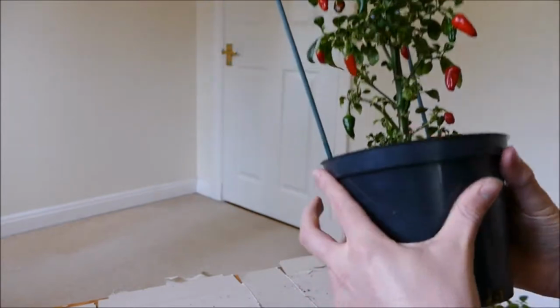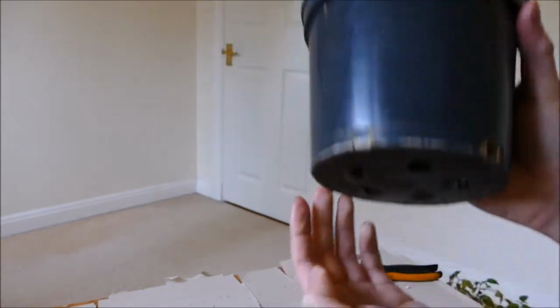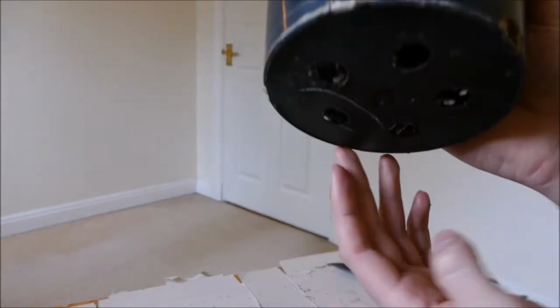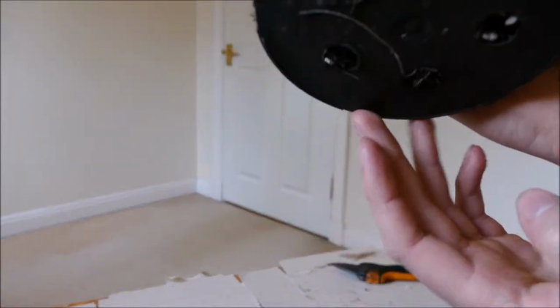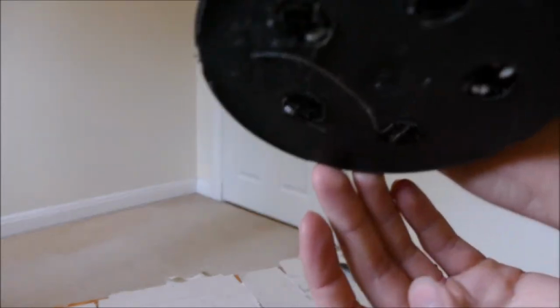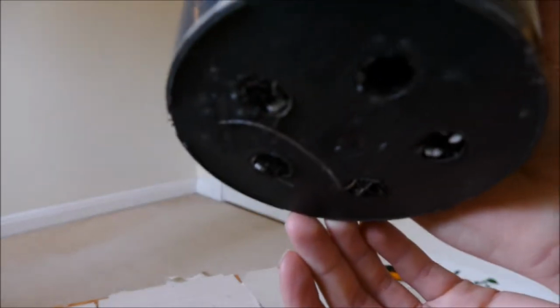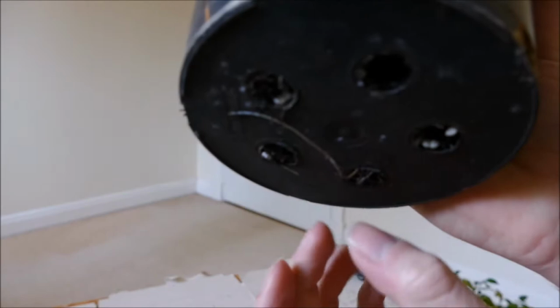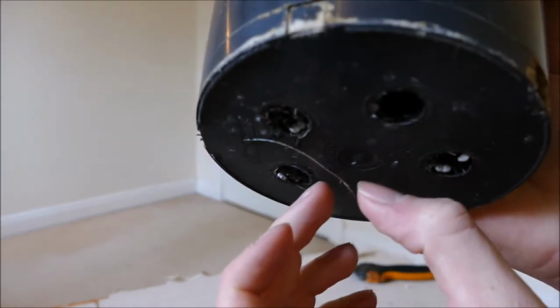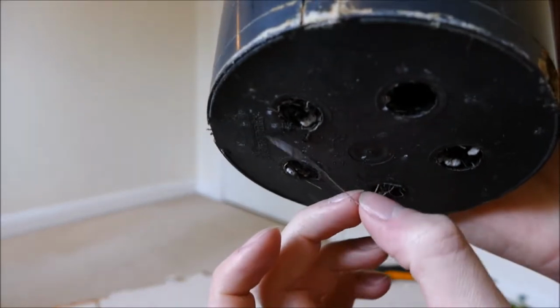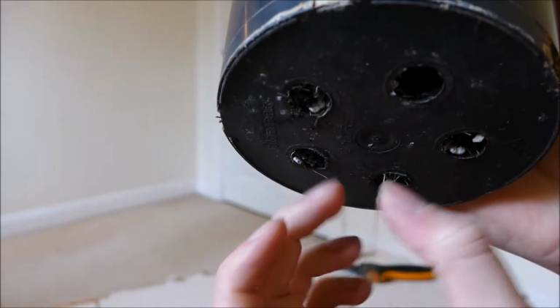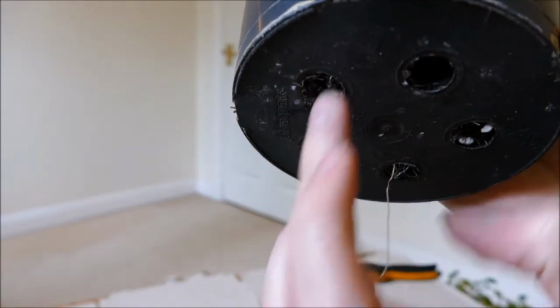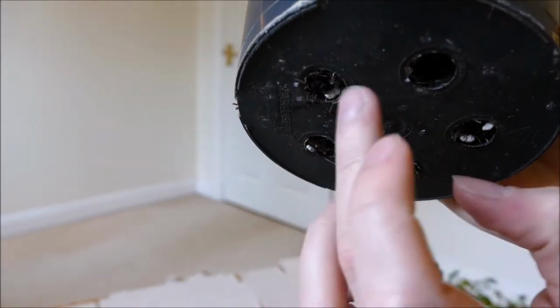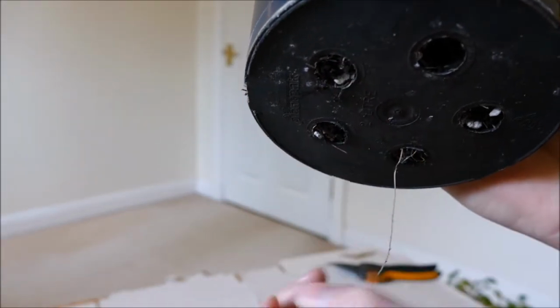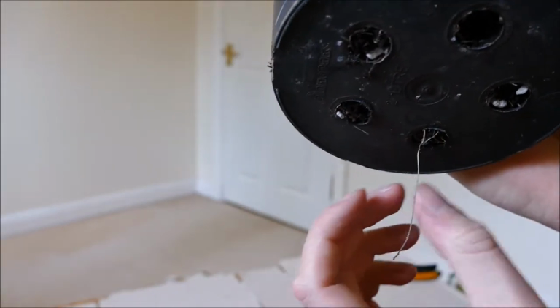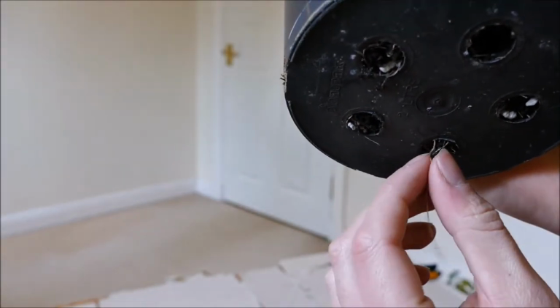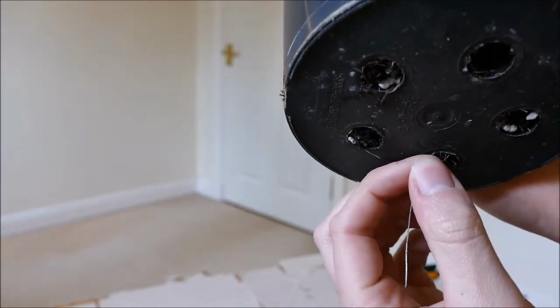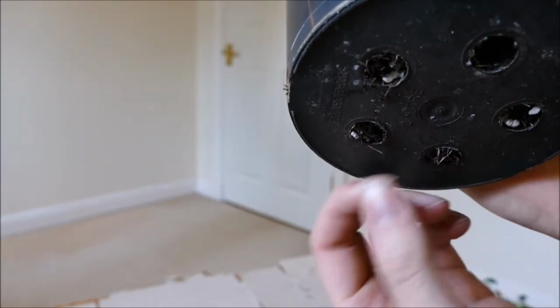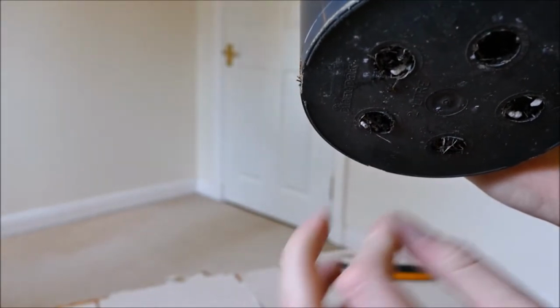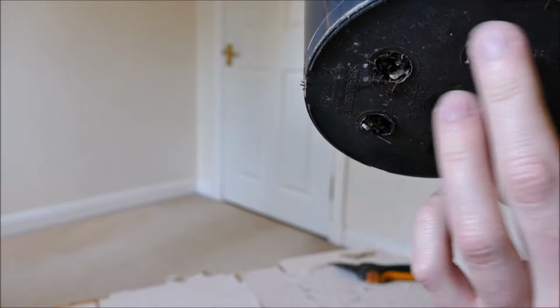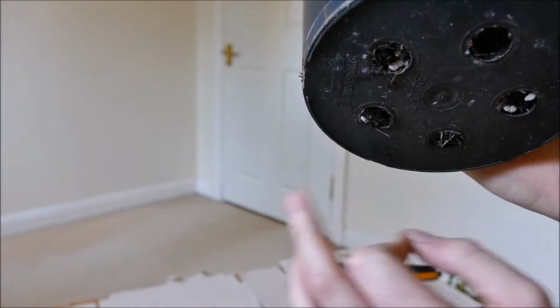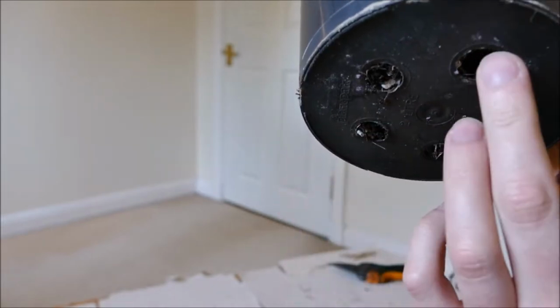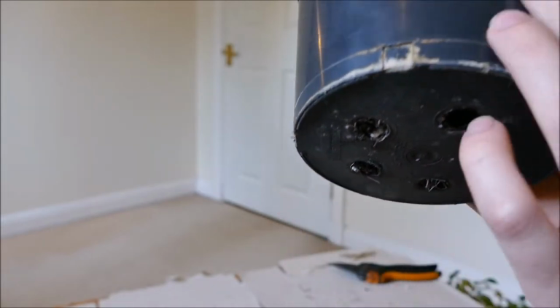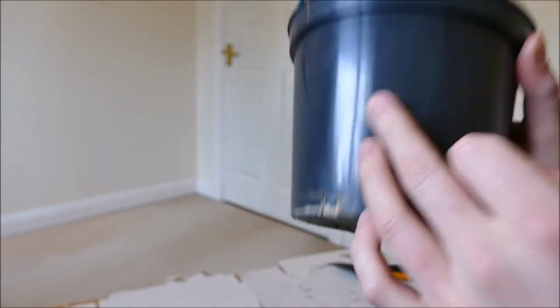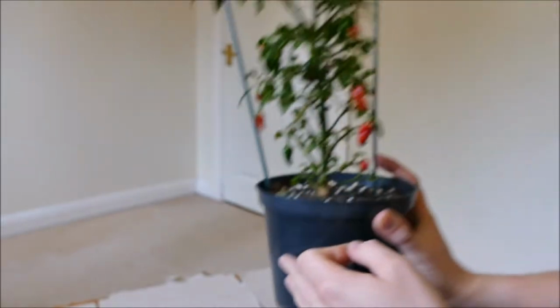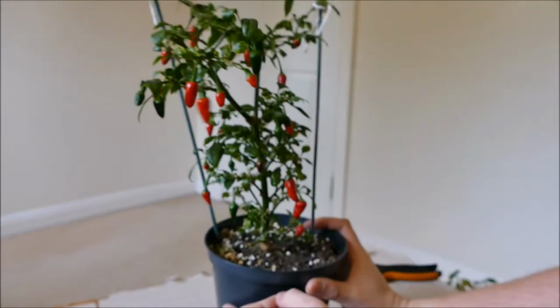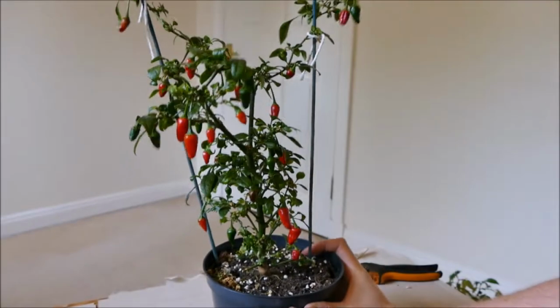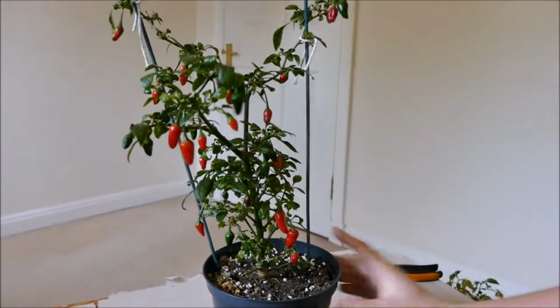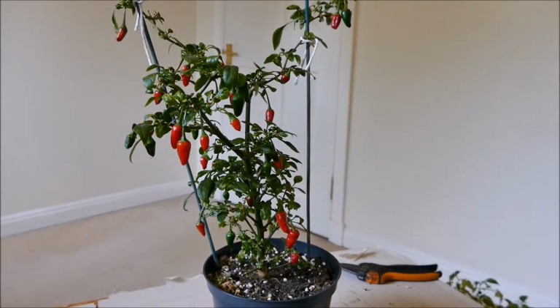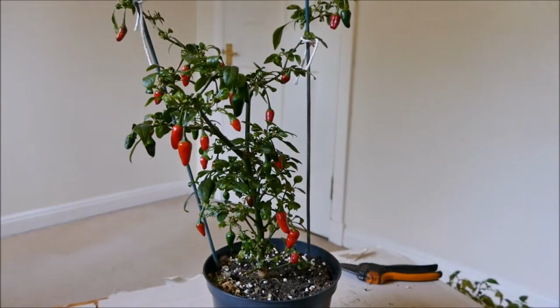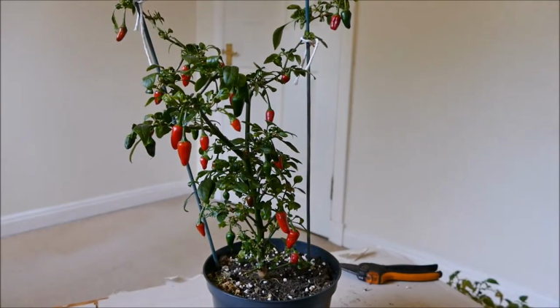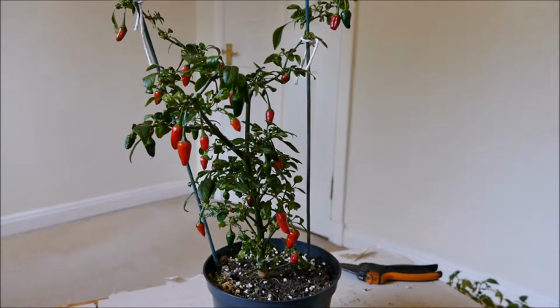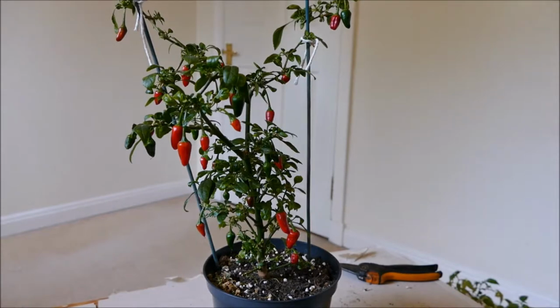As you can see, the roots are coming out the bottom now — there's quite a long one there. There was another one but I trimmed it off because it was too long. This one I'll pull off as well, just to encourage more branching and further root development inside the actual pot.